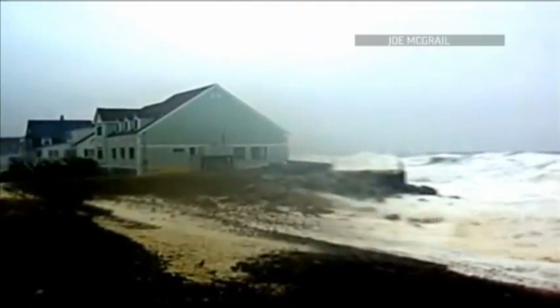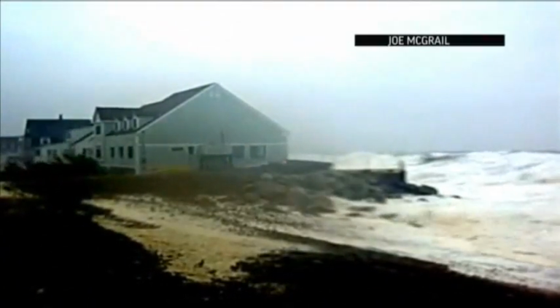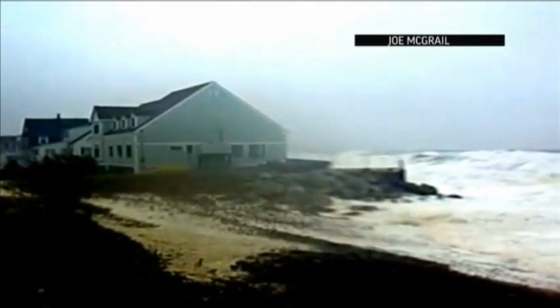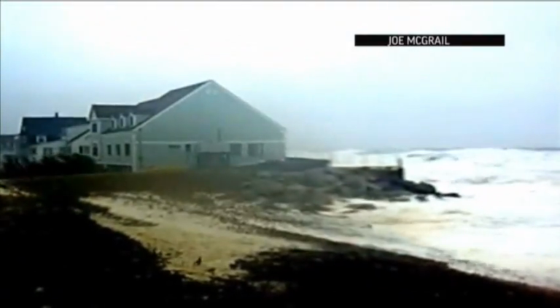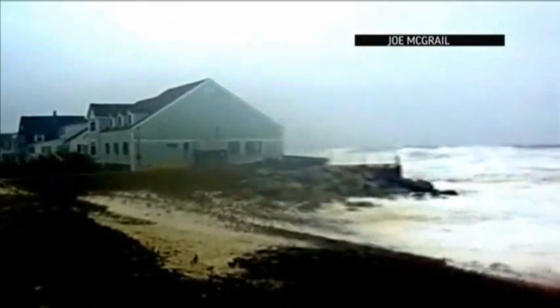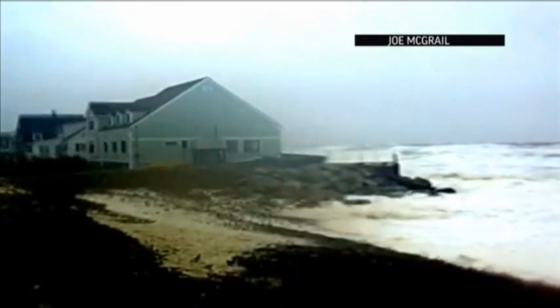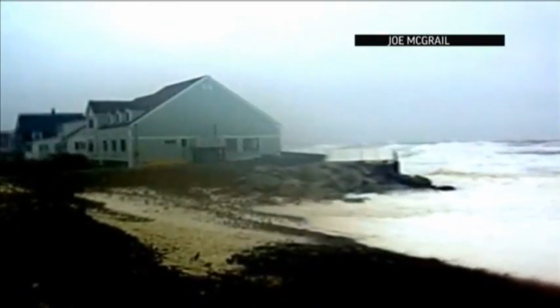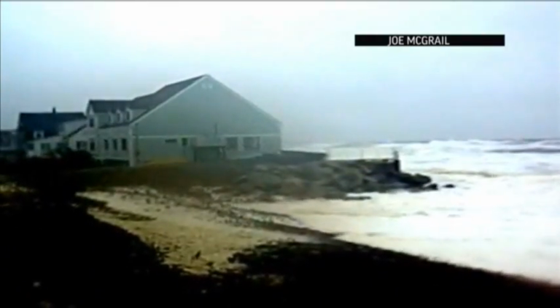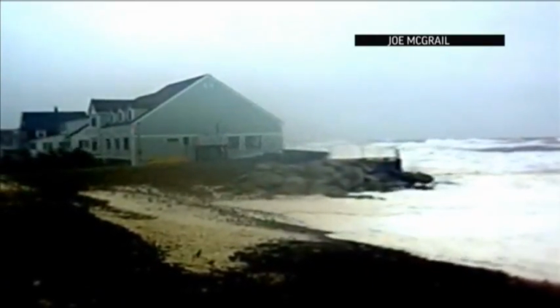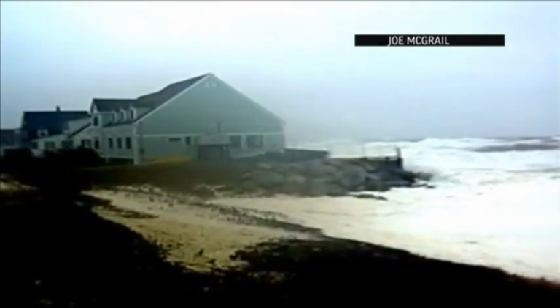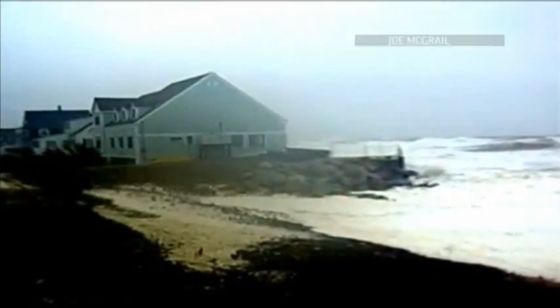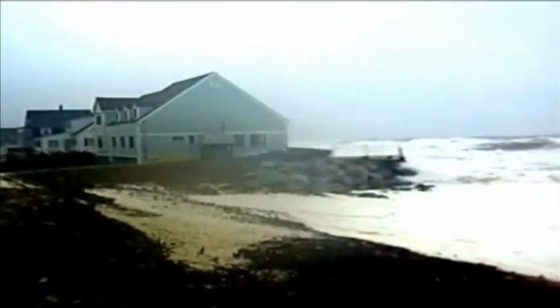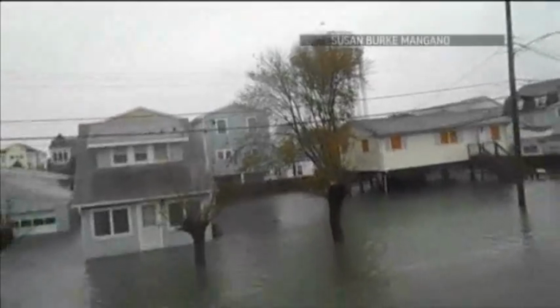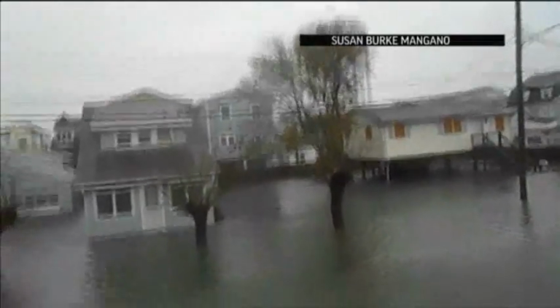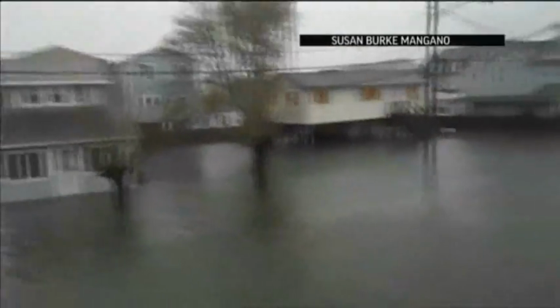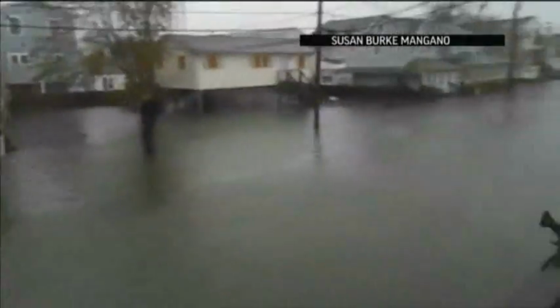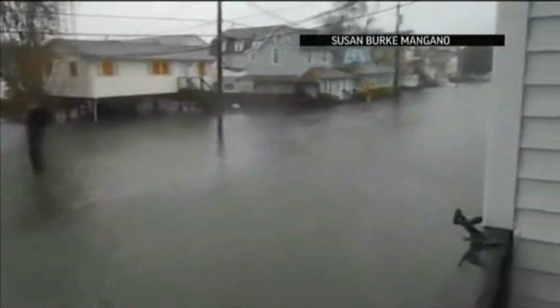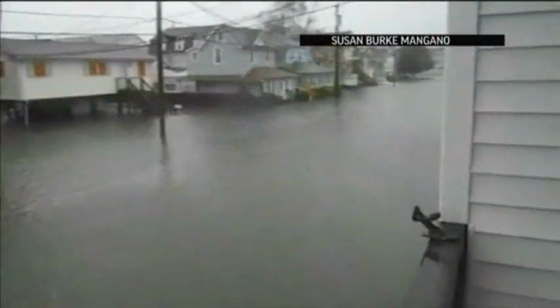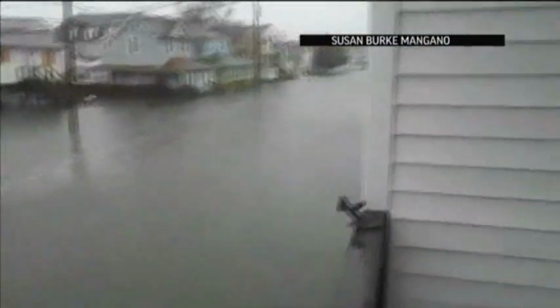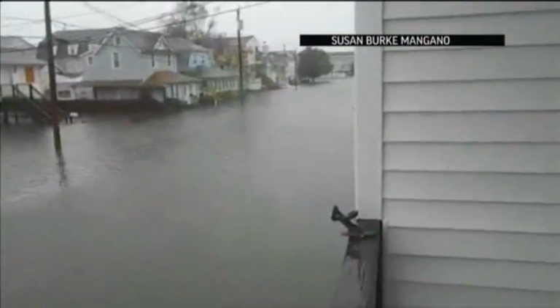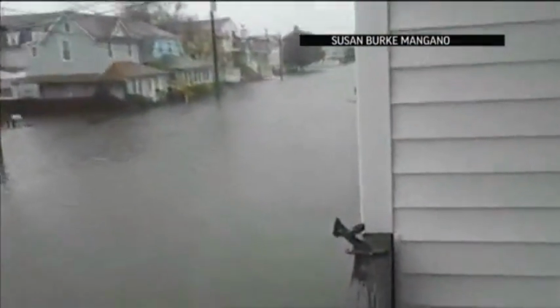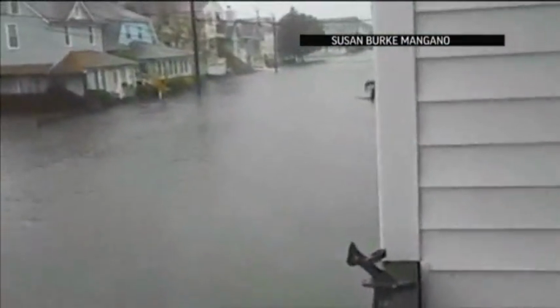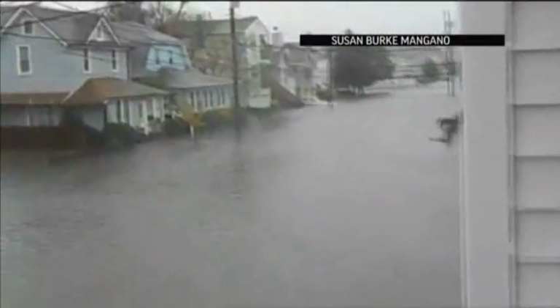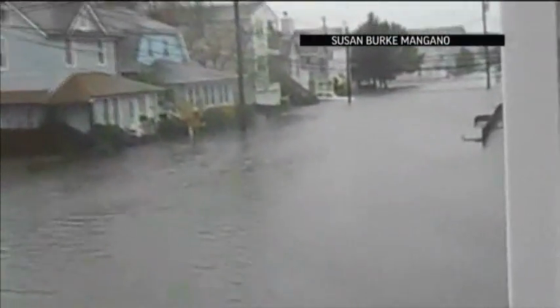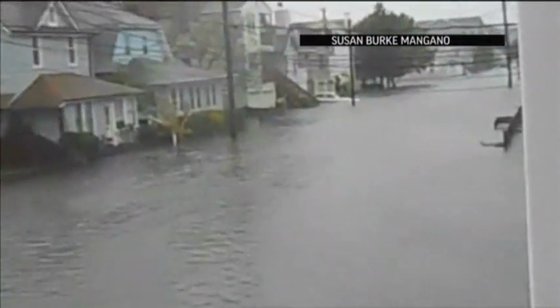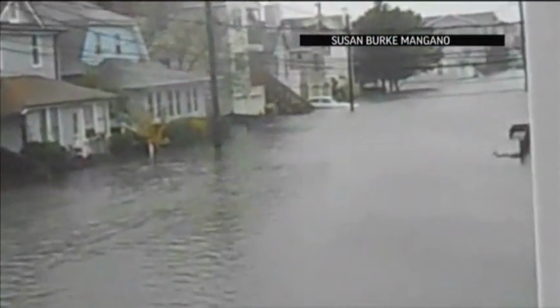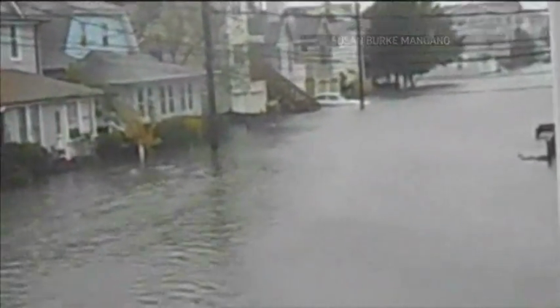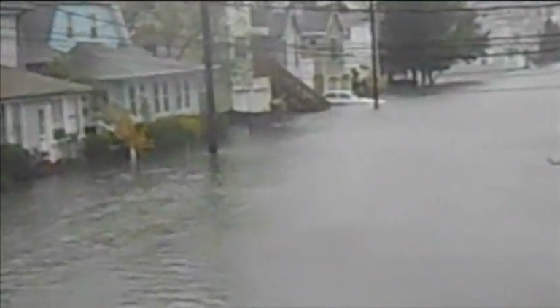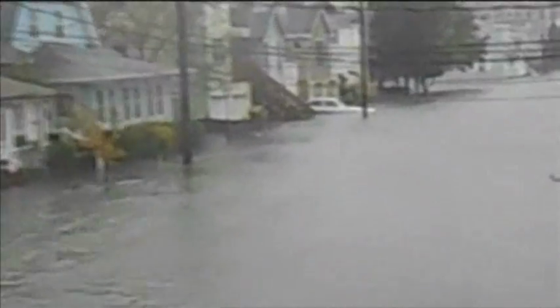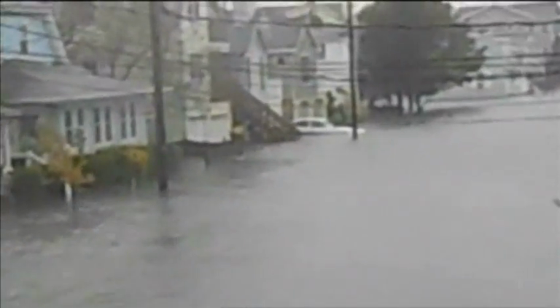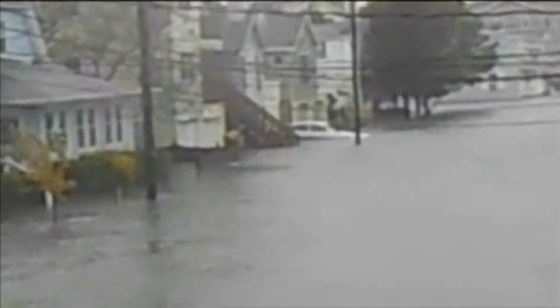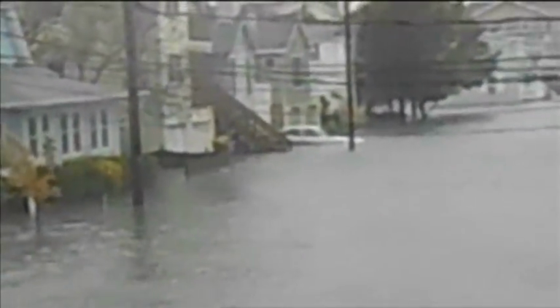Superstorm Sandy is another reminder that disaster can strike in unexpected ways. And when the worst does happen, first responders often put themselves in harm's way to save others. Looks like Chris's car is totally underwater down there.